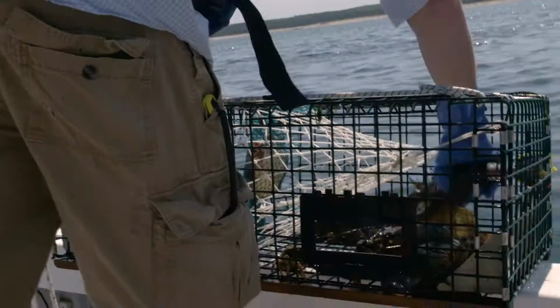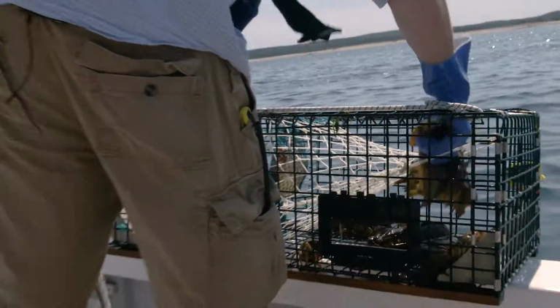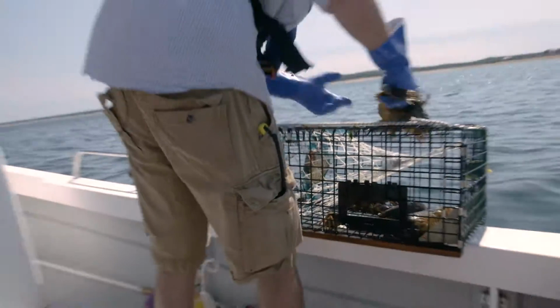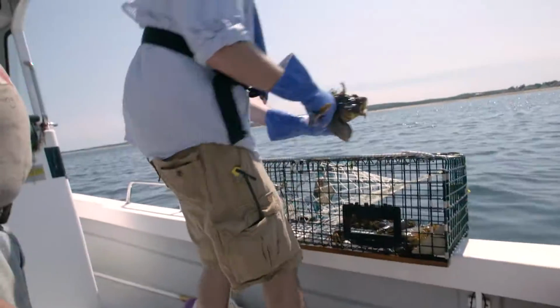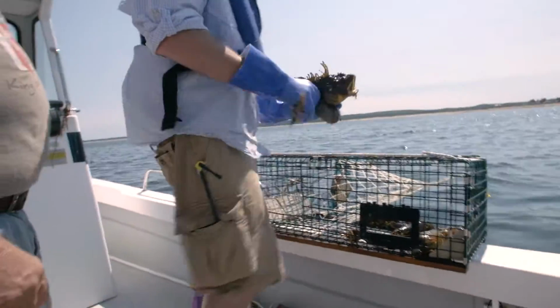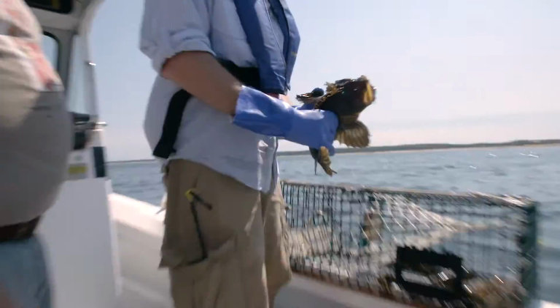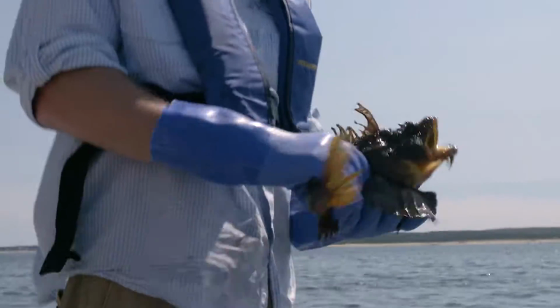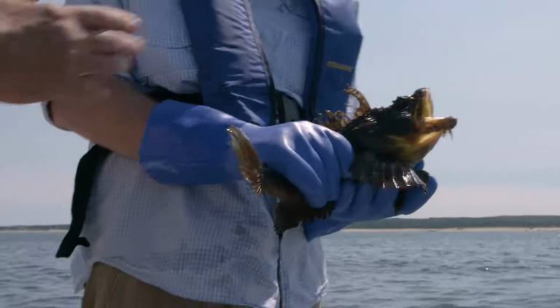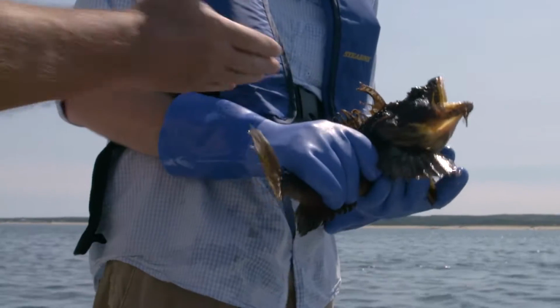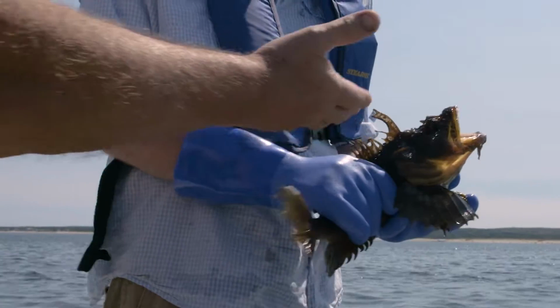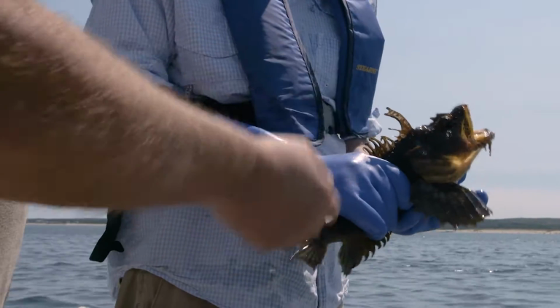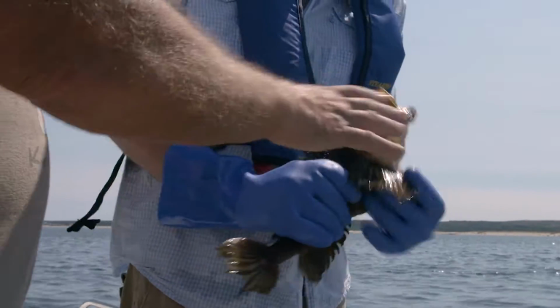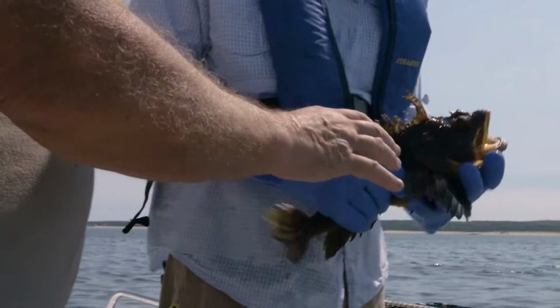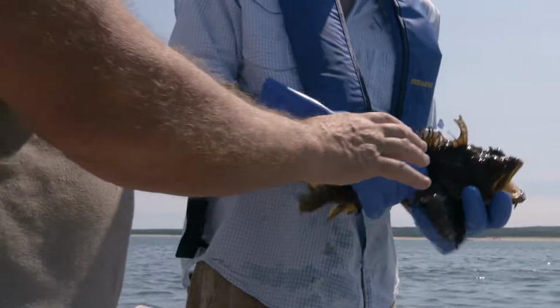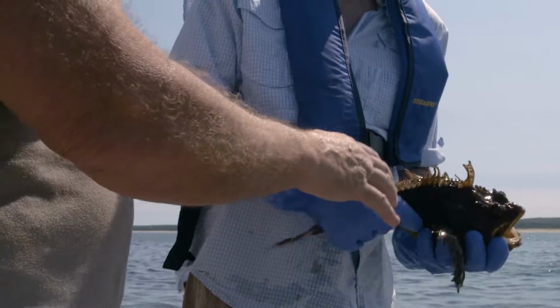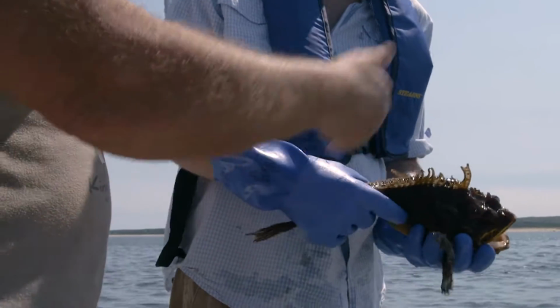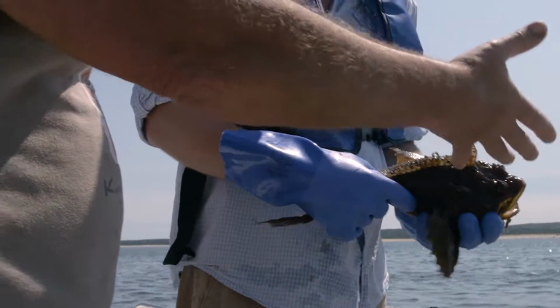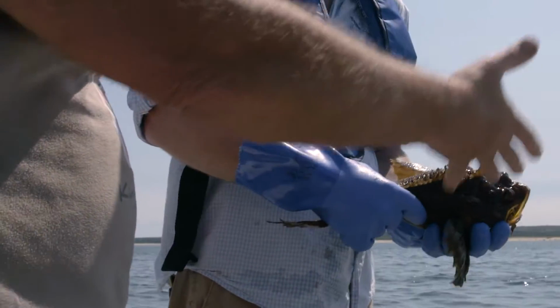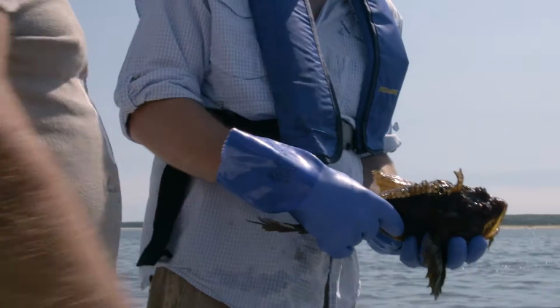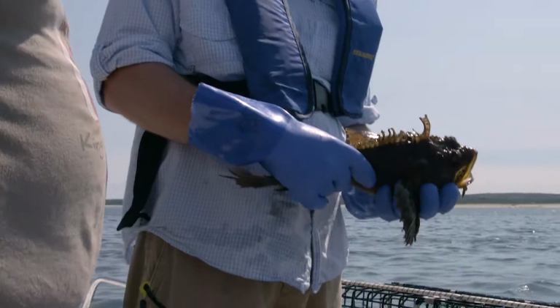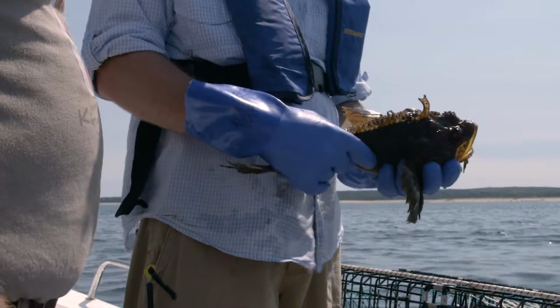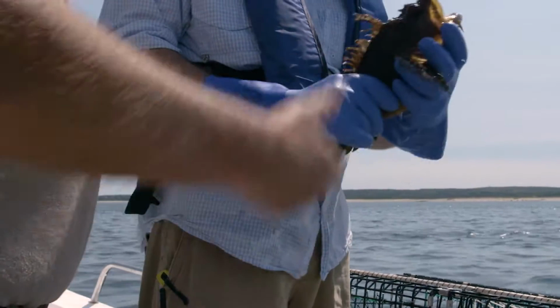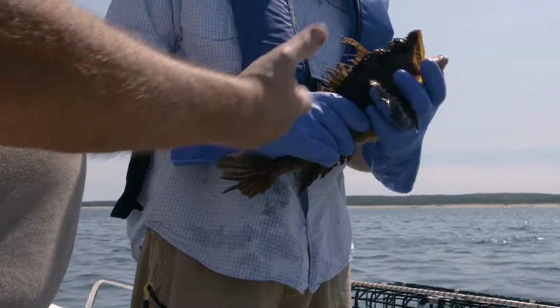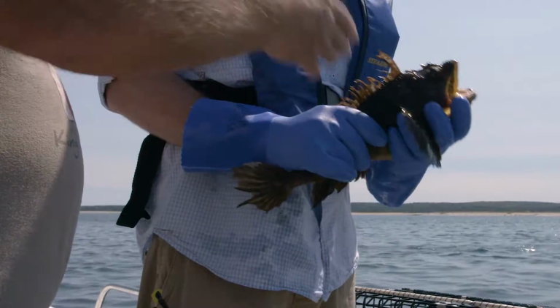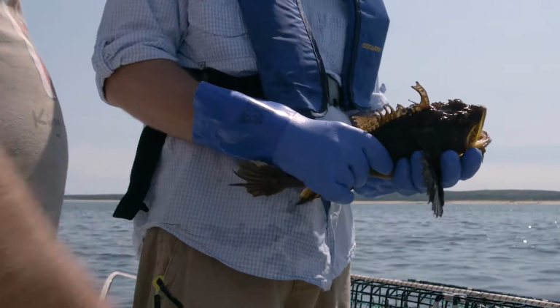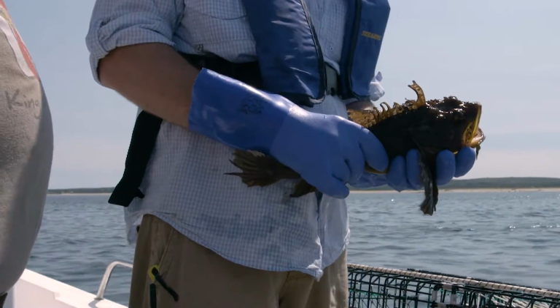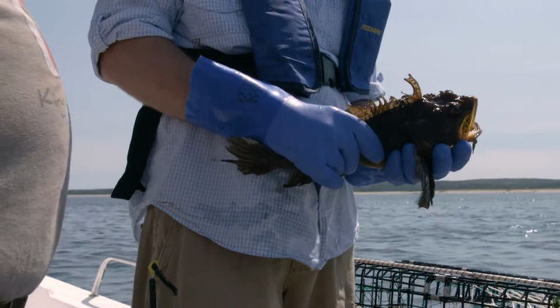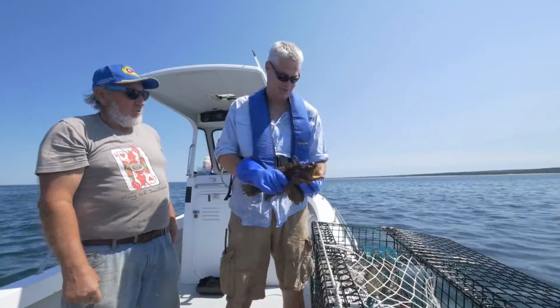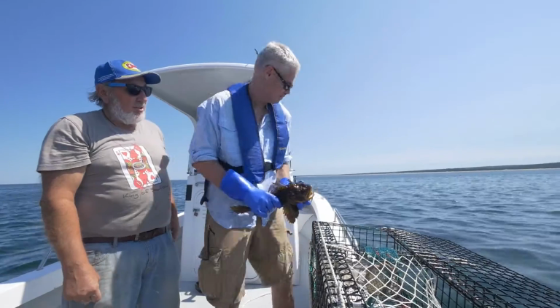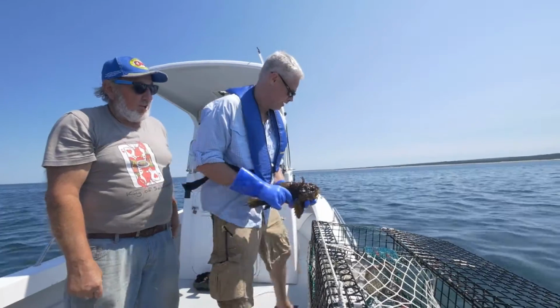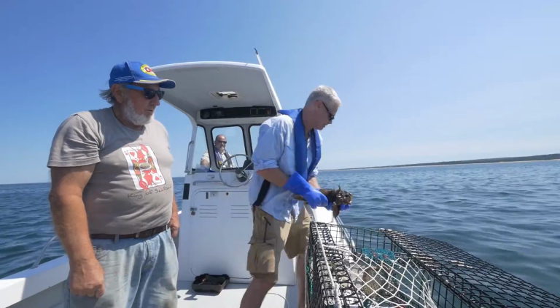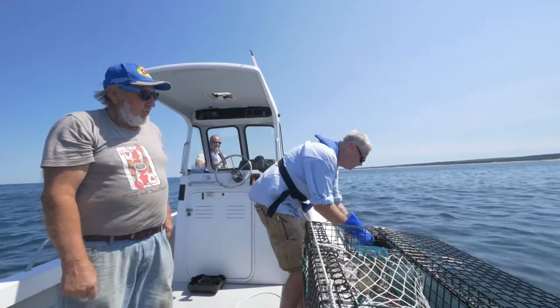Looks like we got ourselves a fish as well — a sea raven and a sea robin. It doesn't have any real market value, but you pick up fish in your traps occasionally. Can you use that as bait now? You could if you wanted to, but you don't have to.